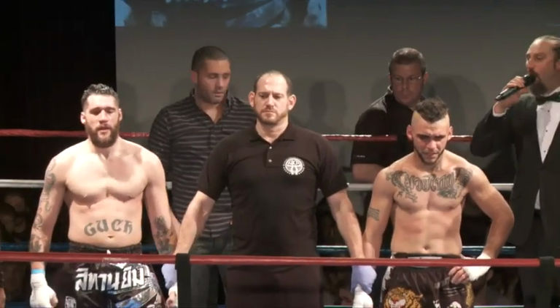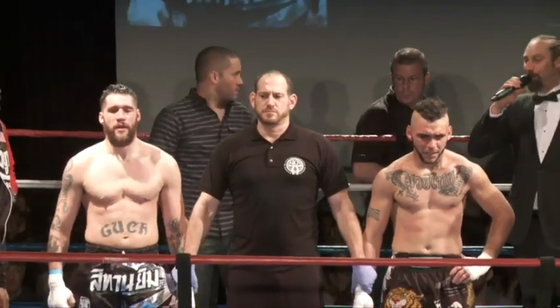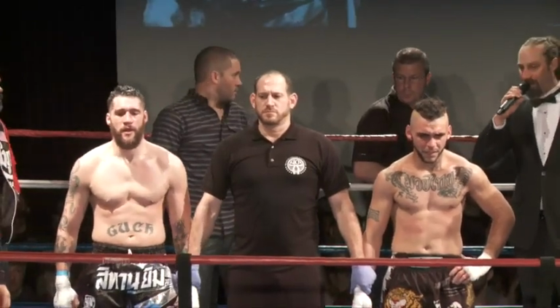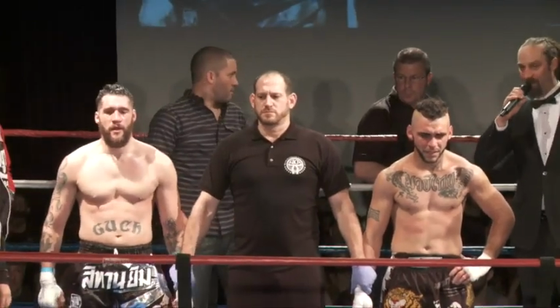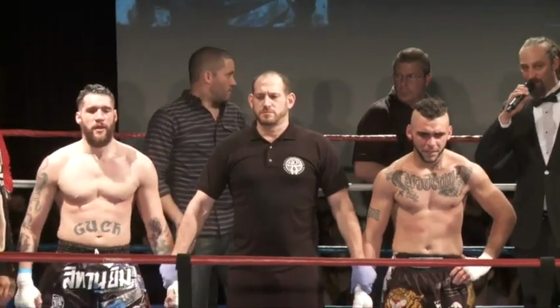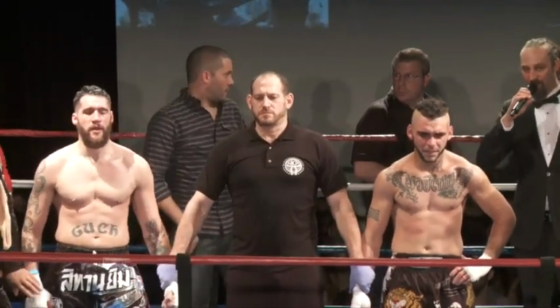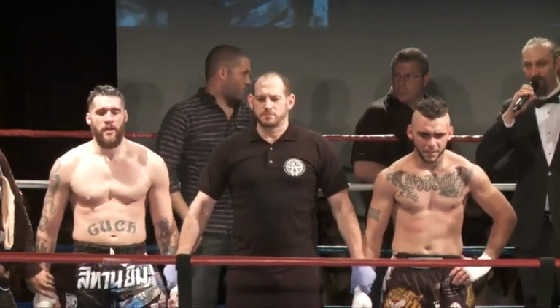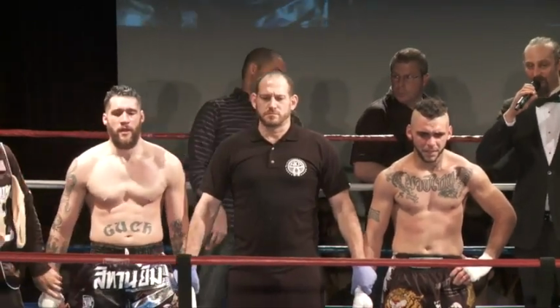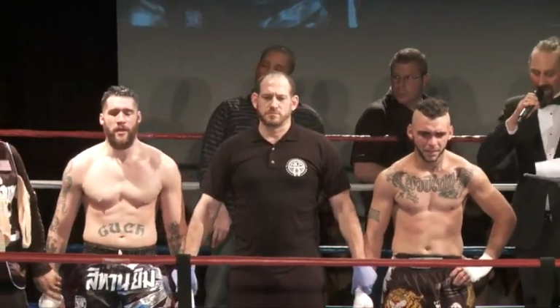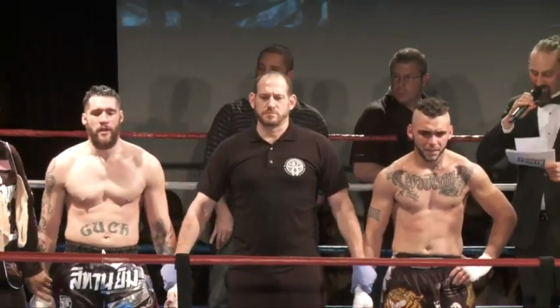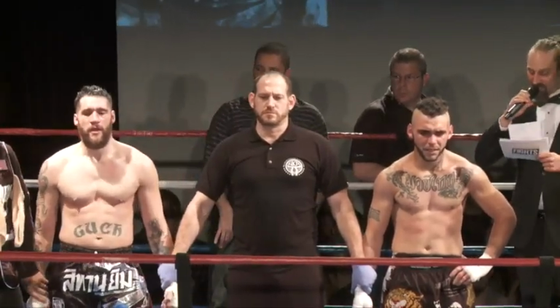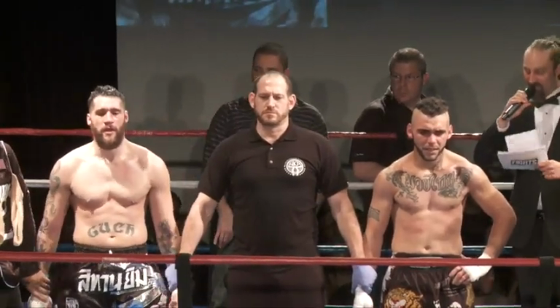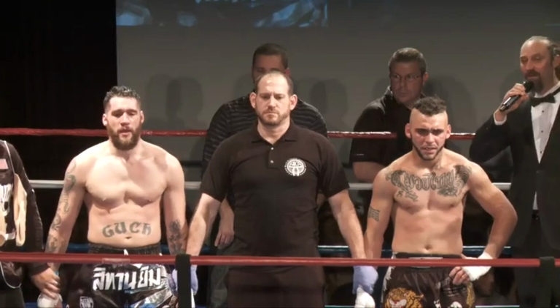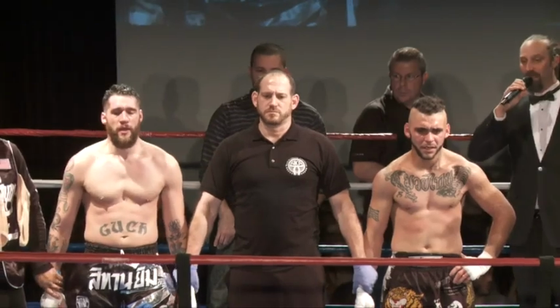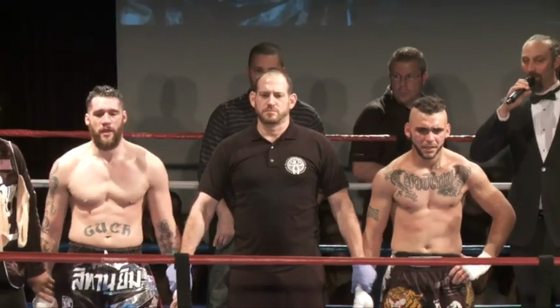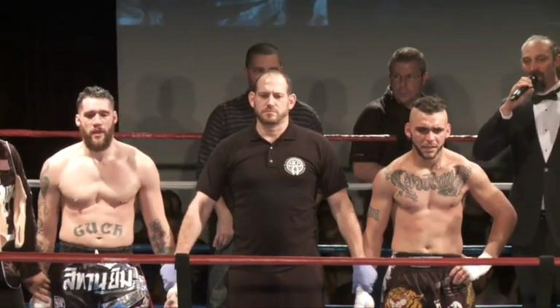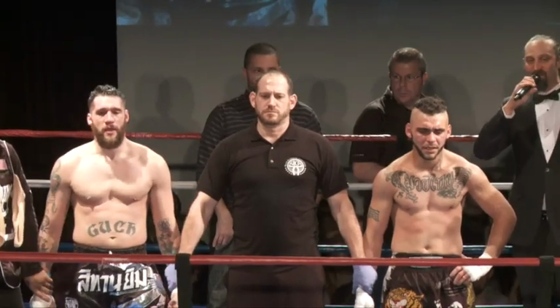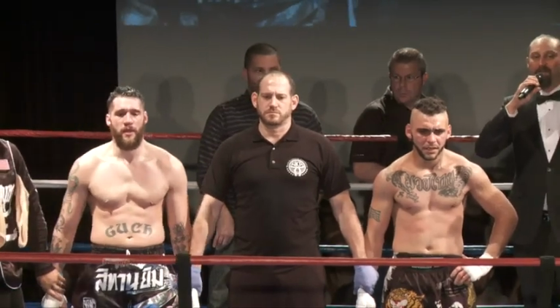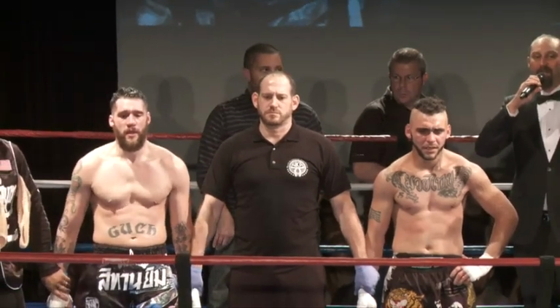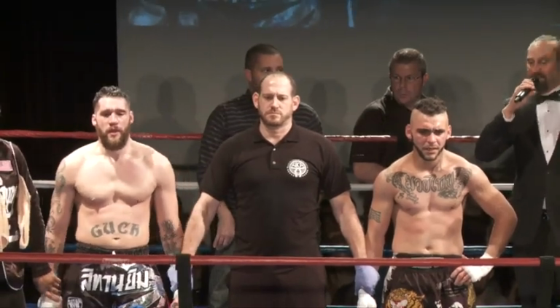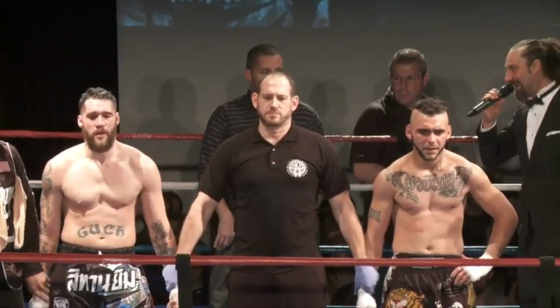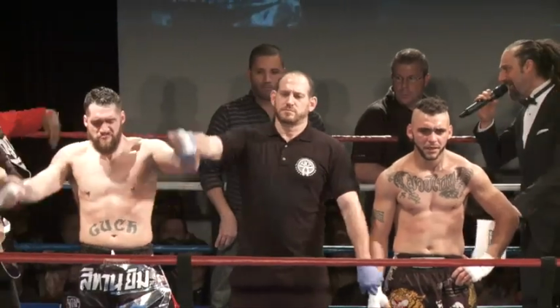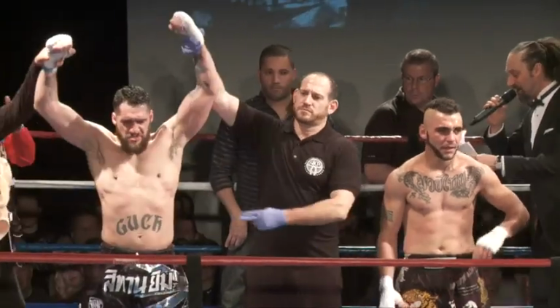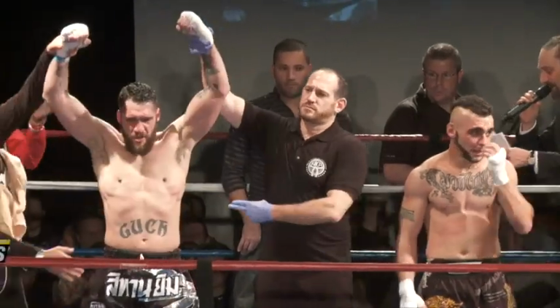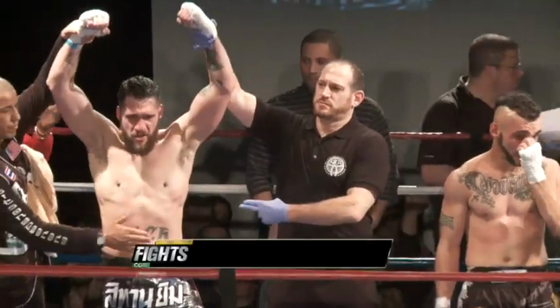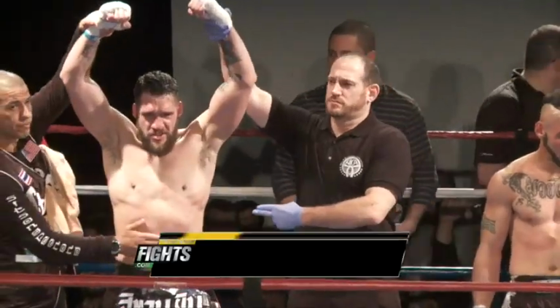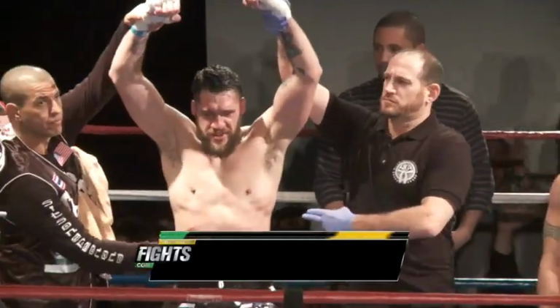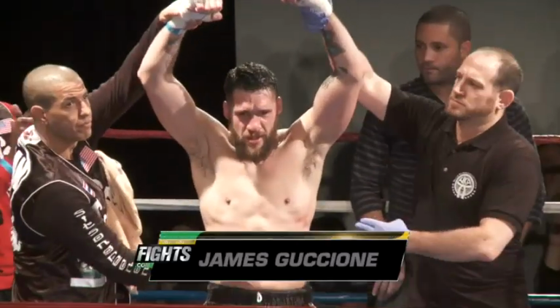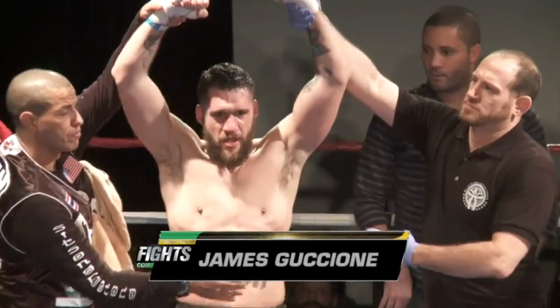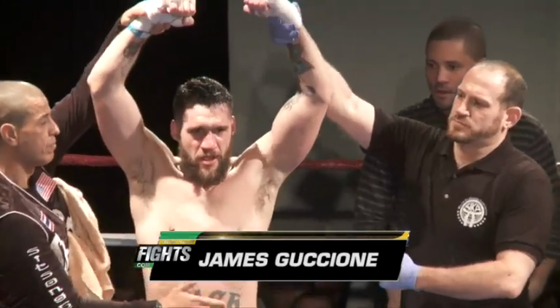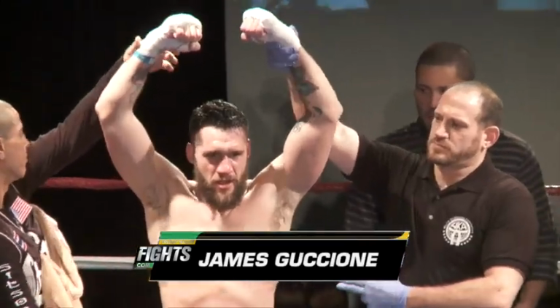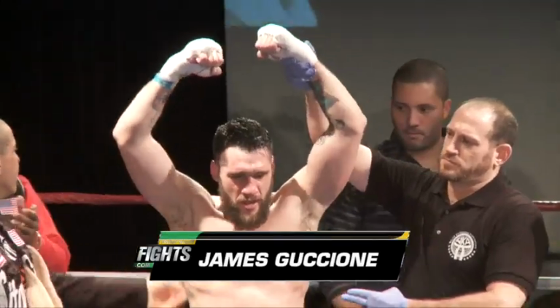All three. For your winner, by unanimous decision — Citan Jim! James Guccio!